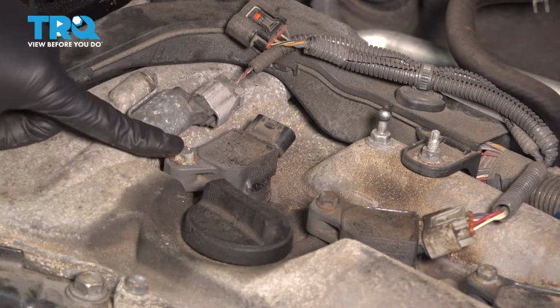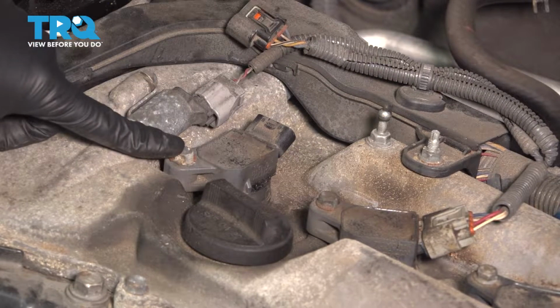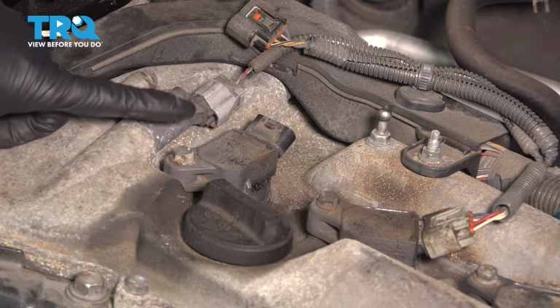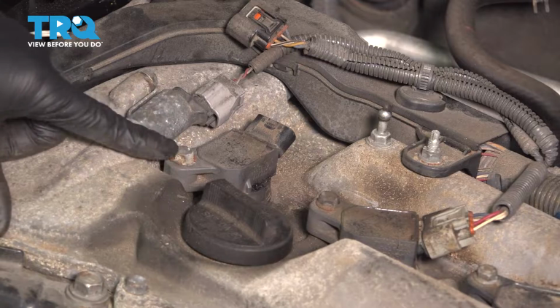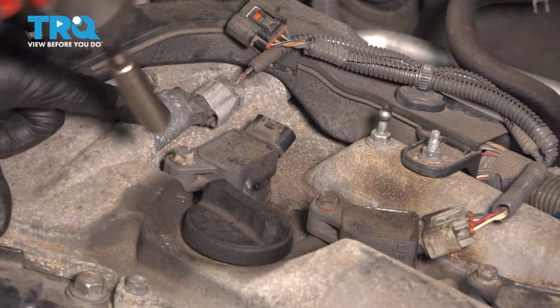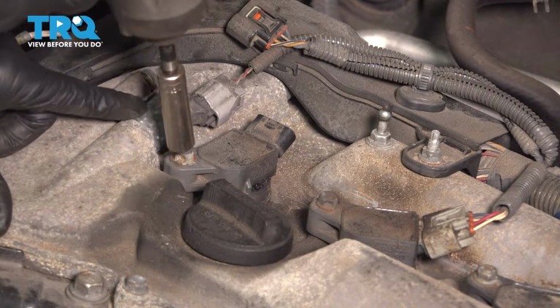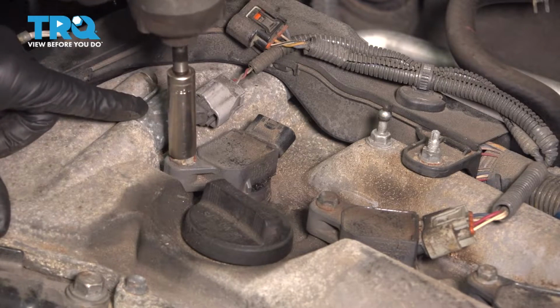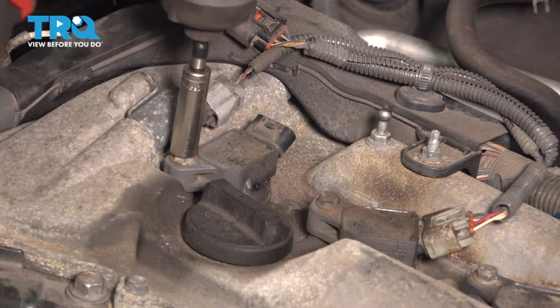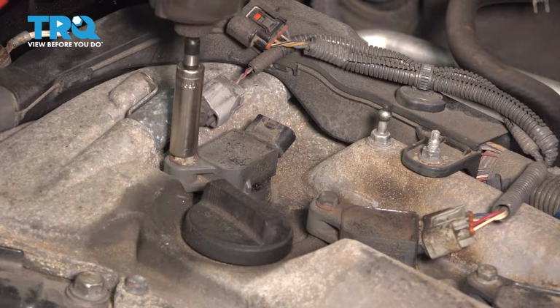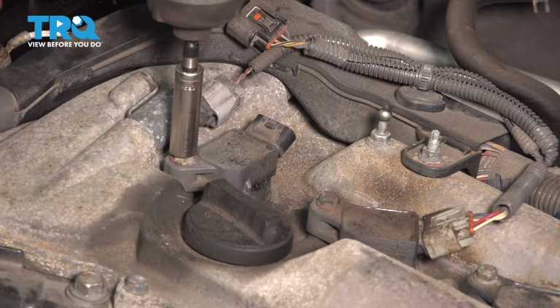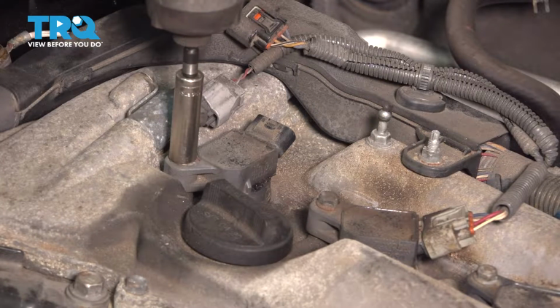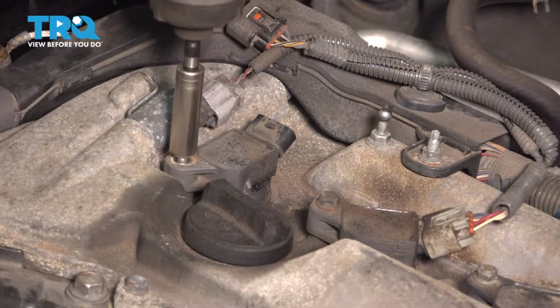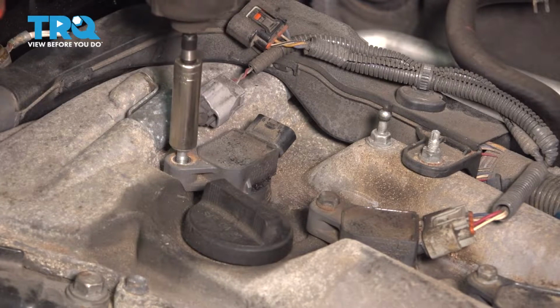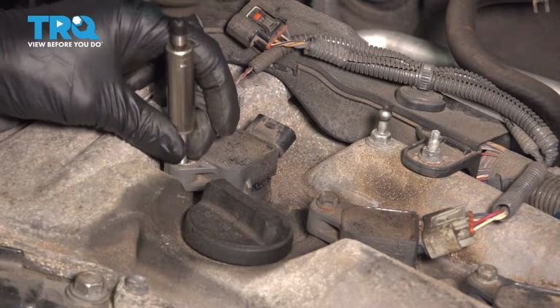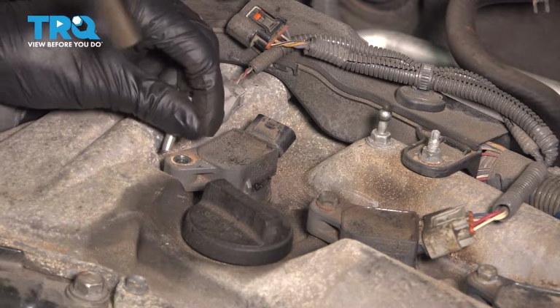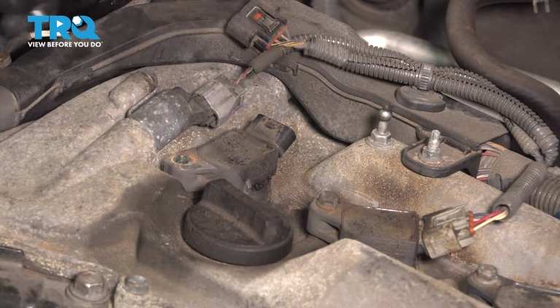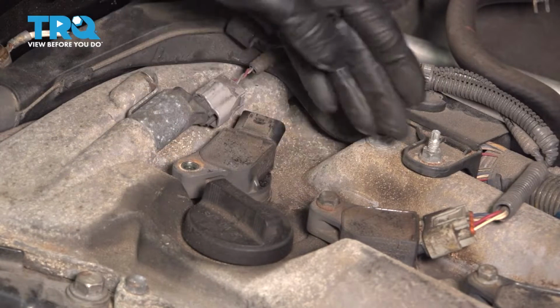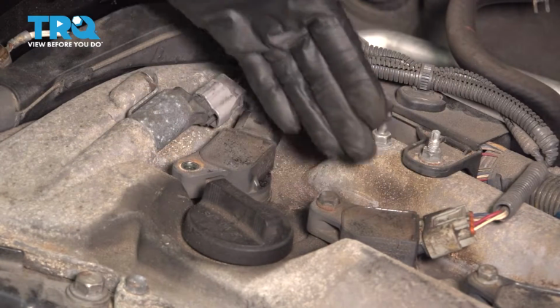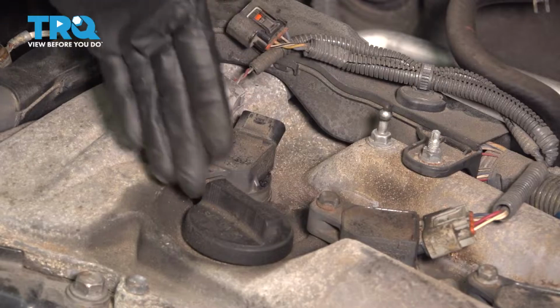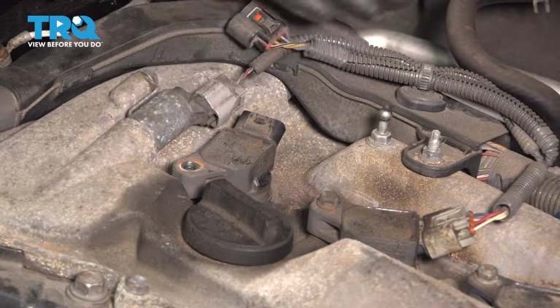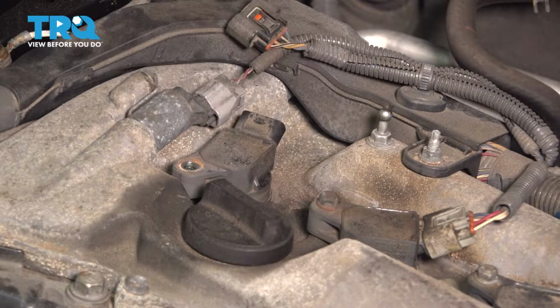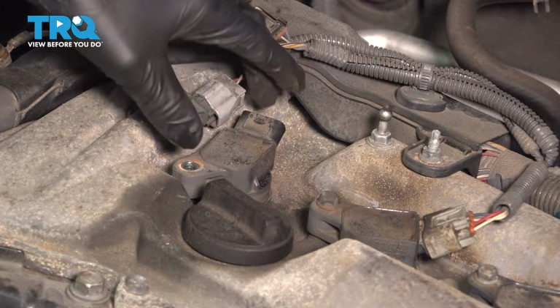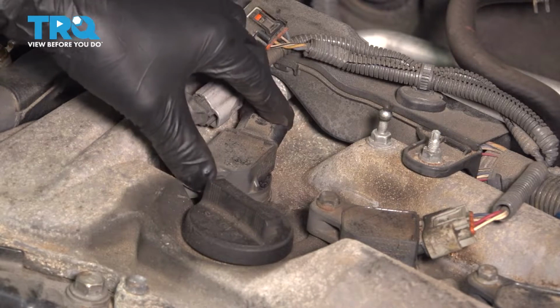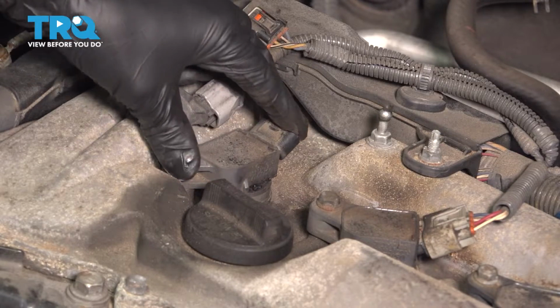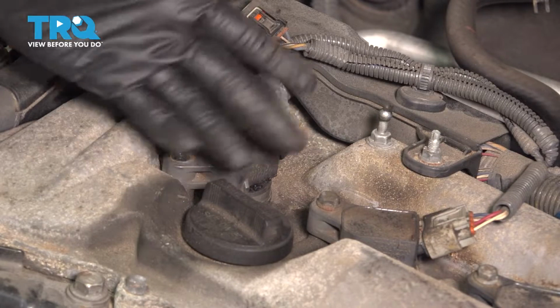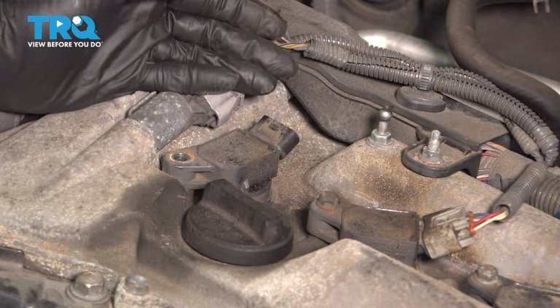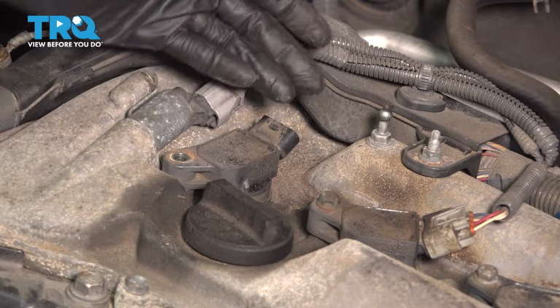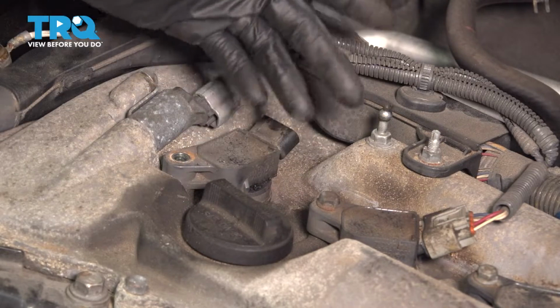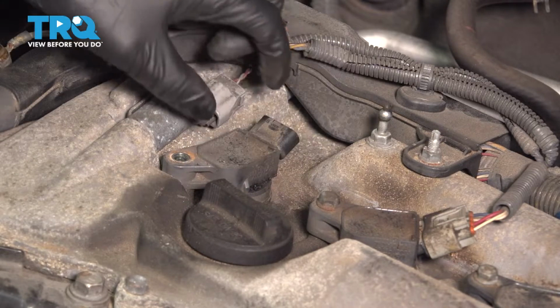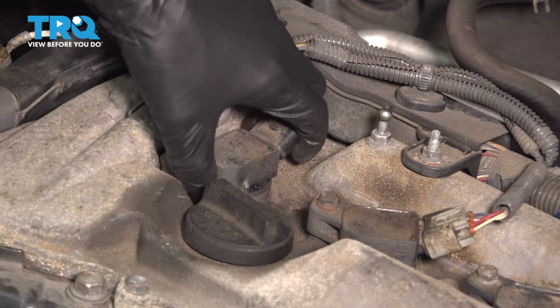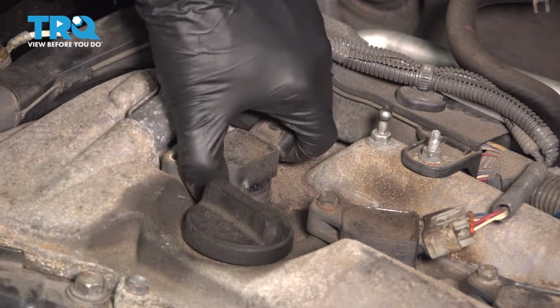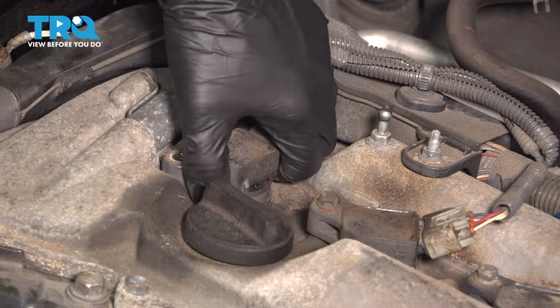Get a 10 millimeter socket and remove this bolt that holds the ignition coil down. If you have any debris around here, this would be the time to either blow it off with compressed air or use a vacuum and vacuum it up.